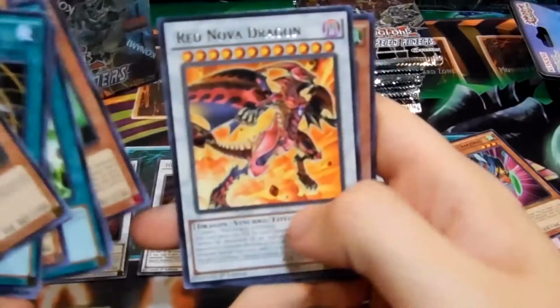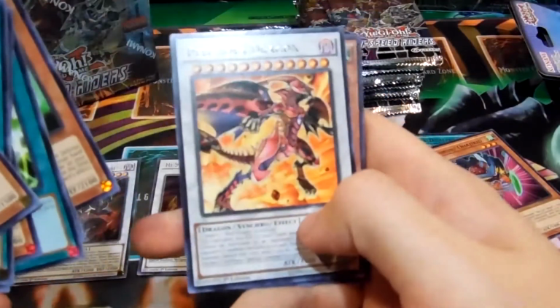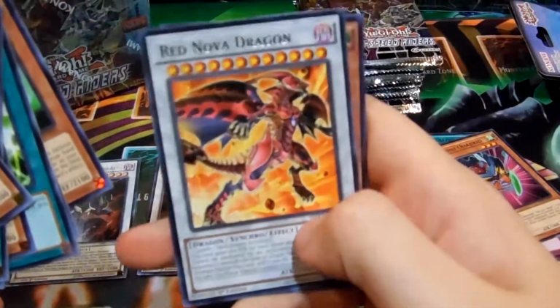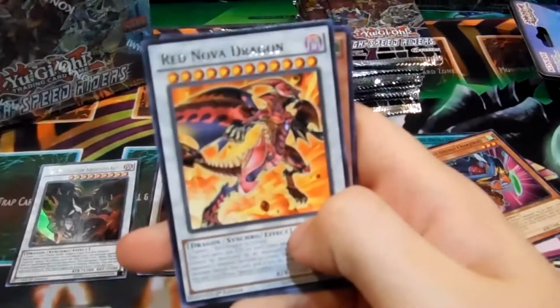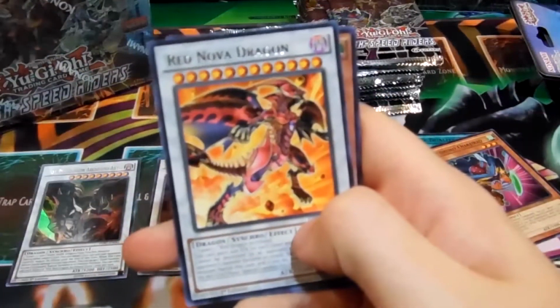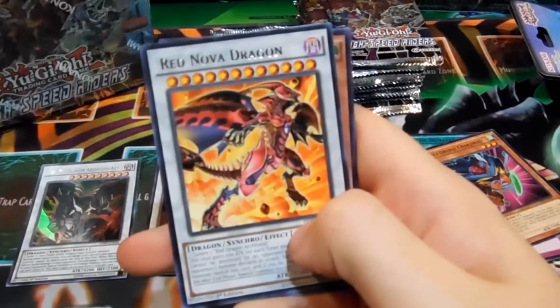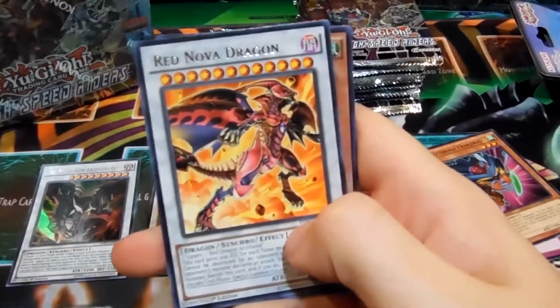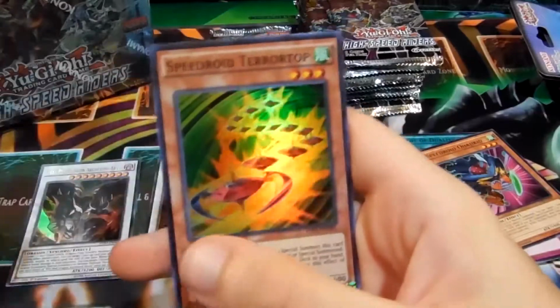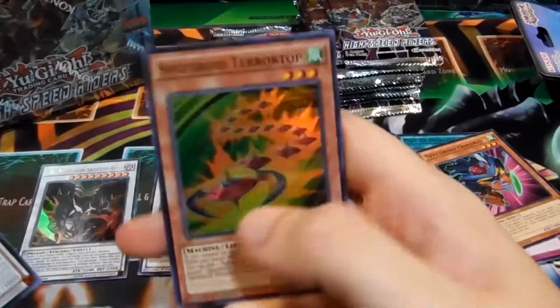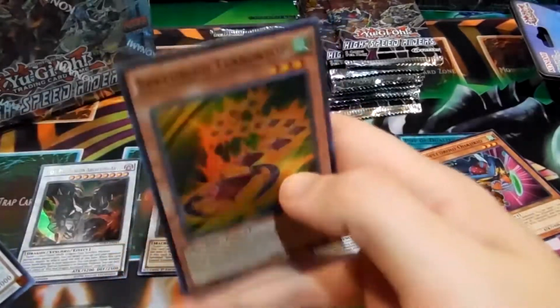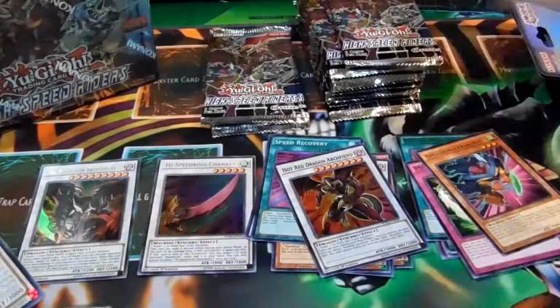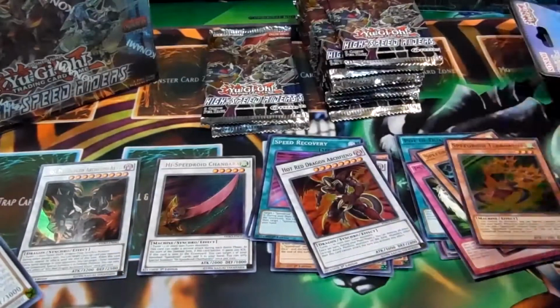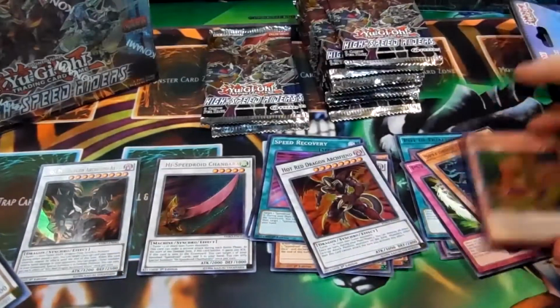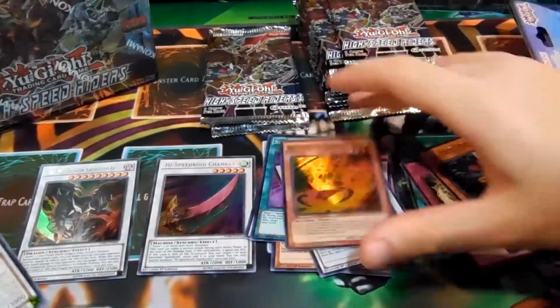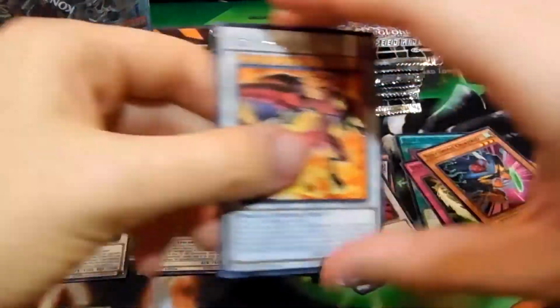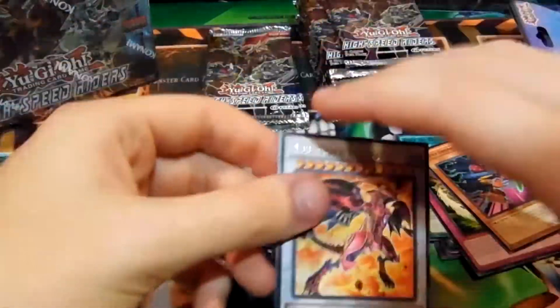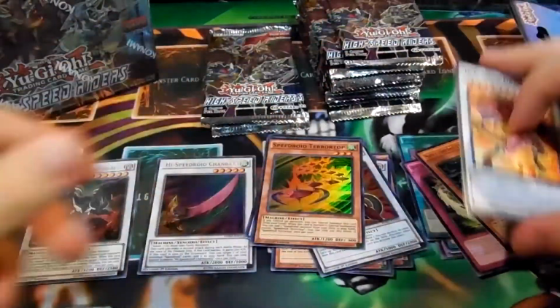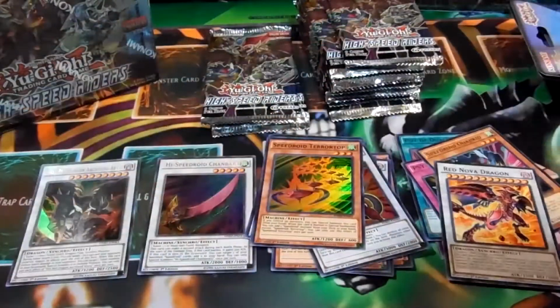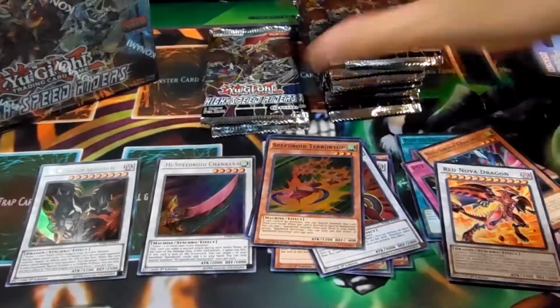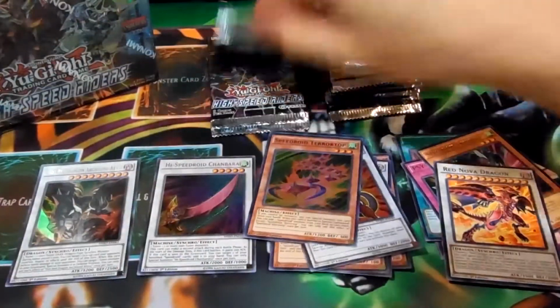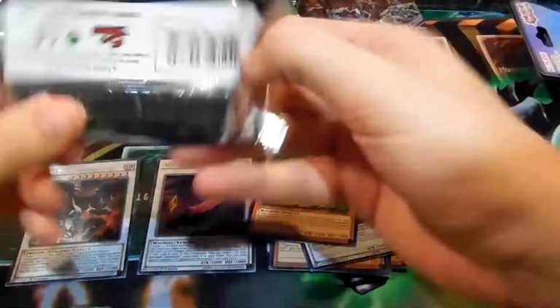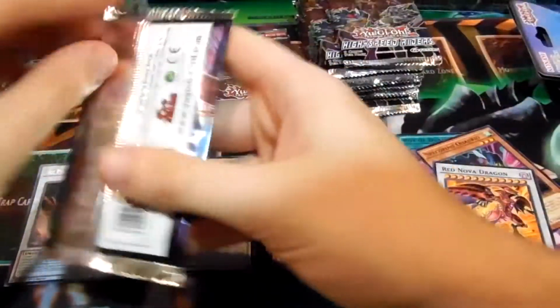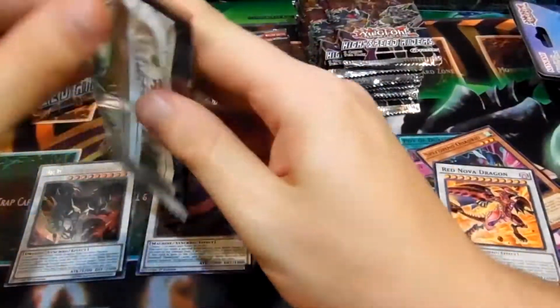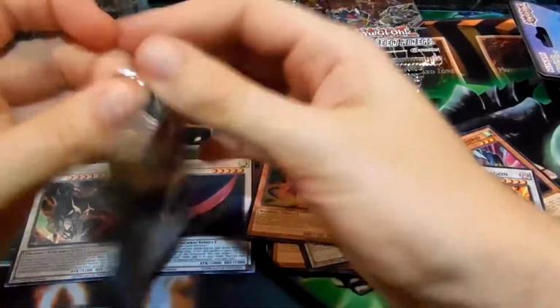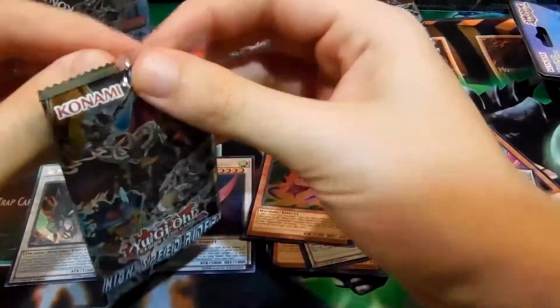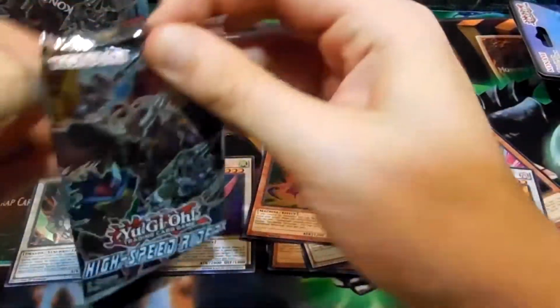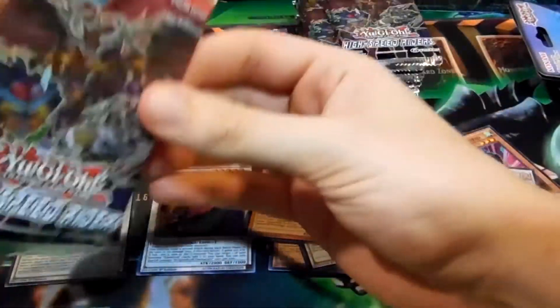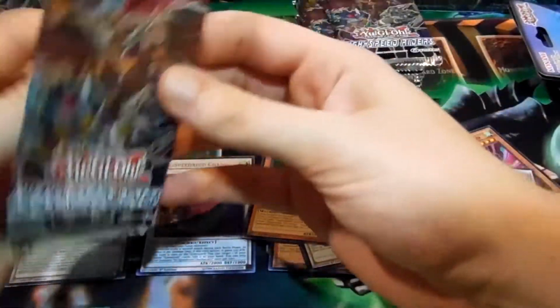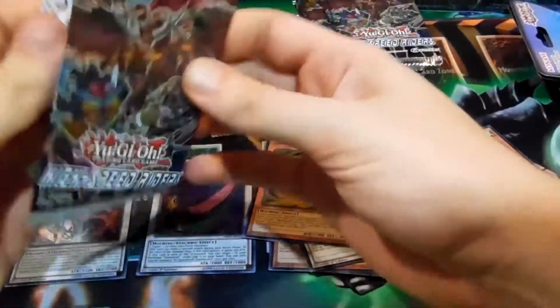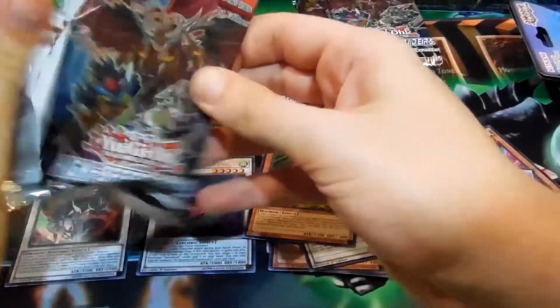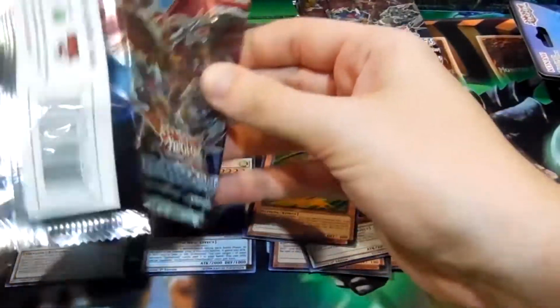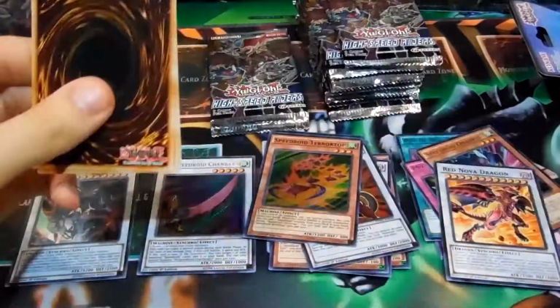Charge, Red Nova Dragon, and Speedroid Tarotop. Cool, we got Red Nova Dragon — first one of those so far. We should be able to get all the supers and all the rares hopefully from the set.